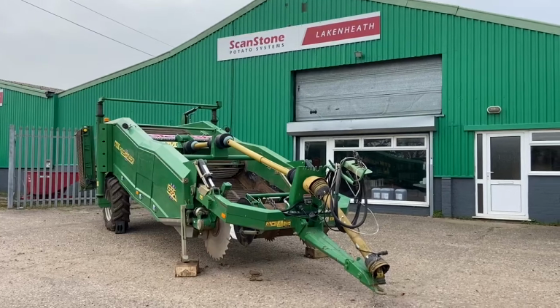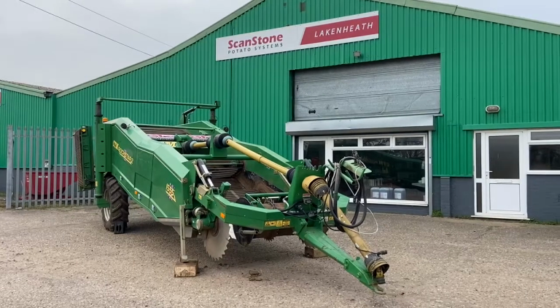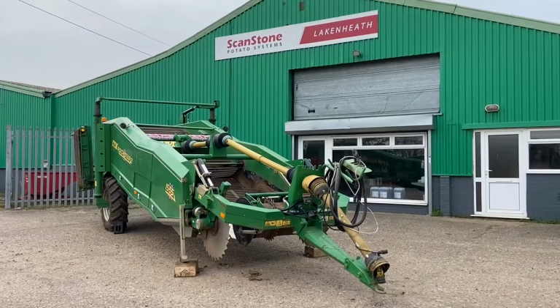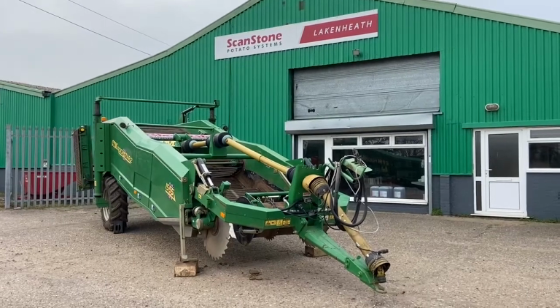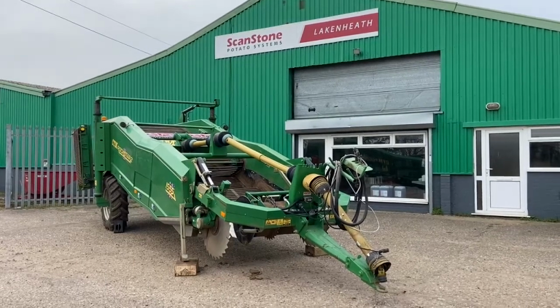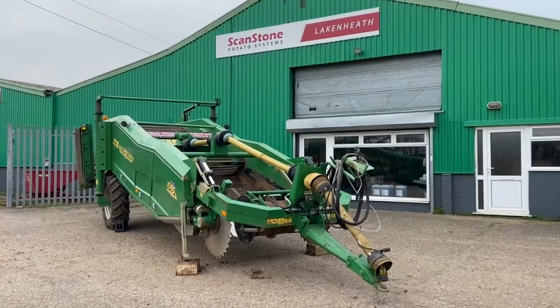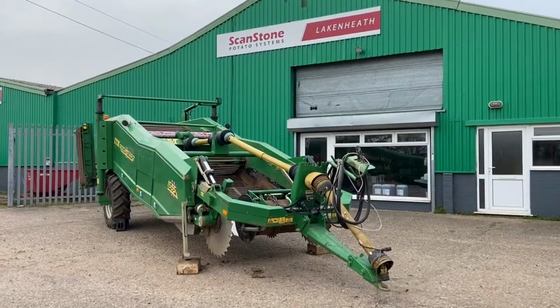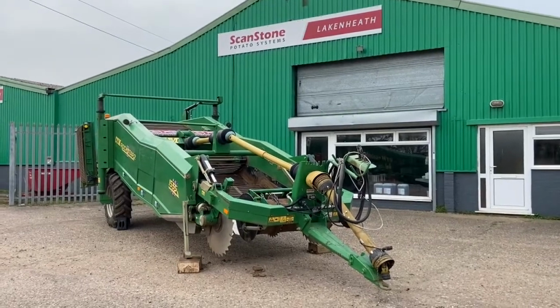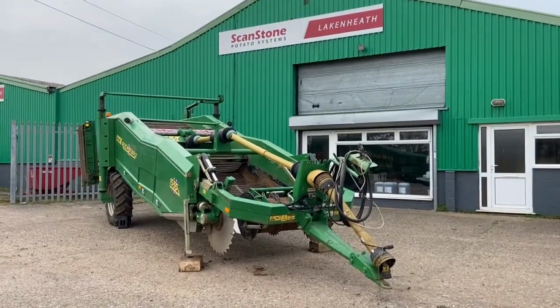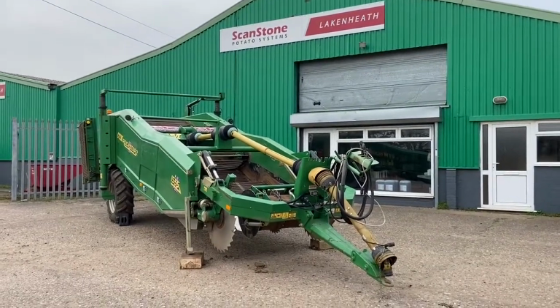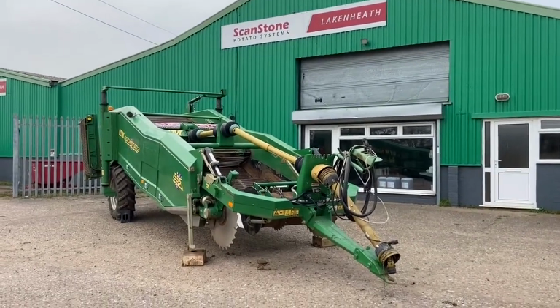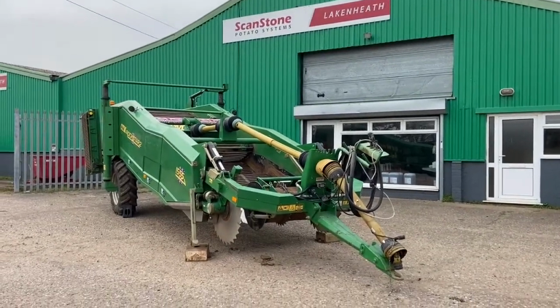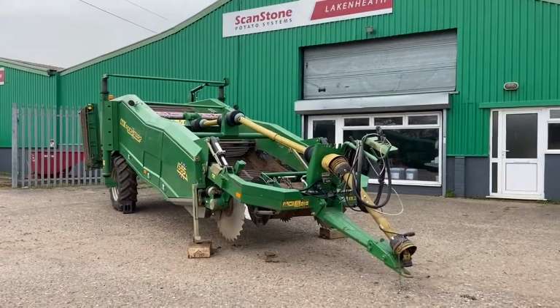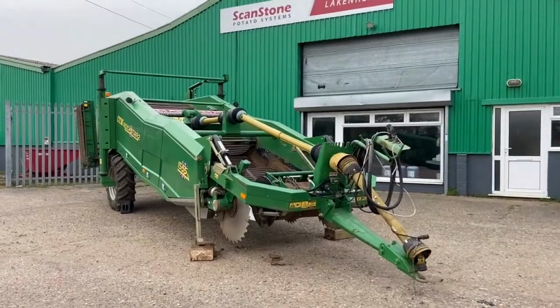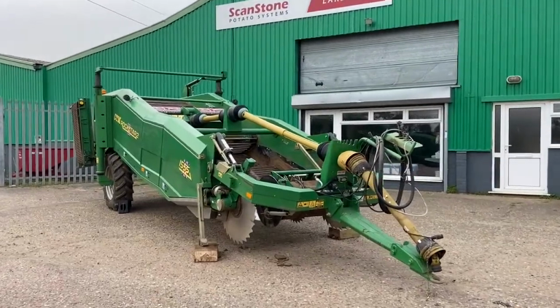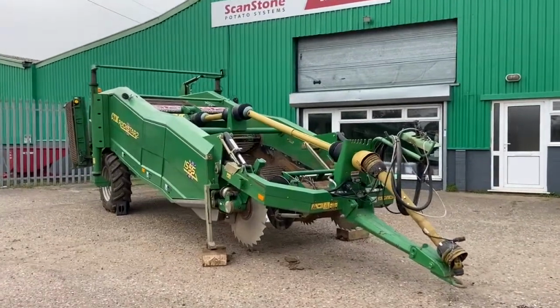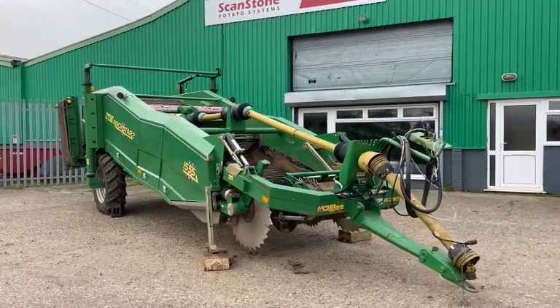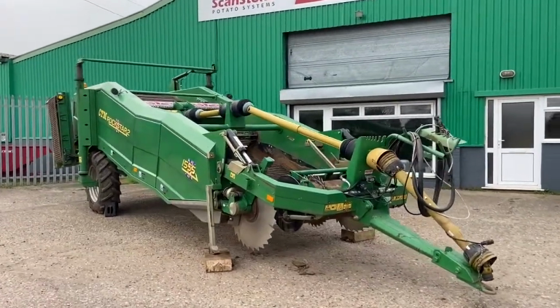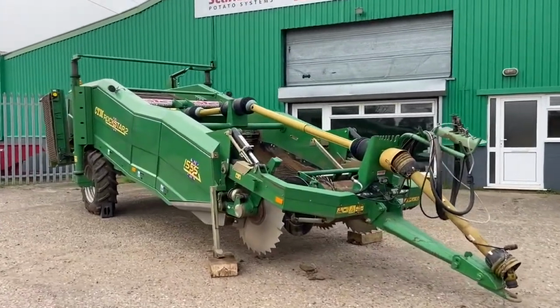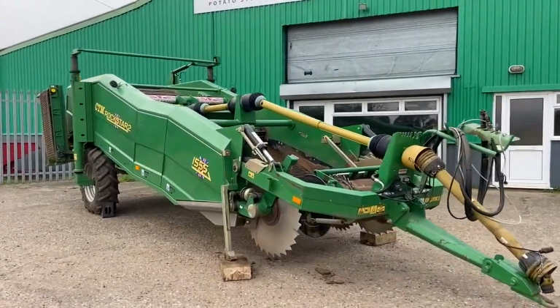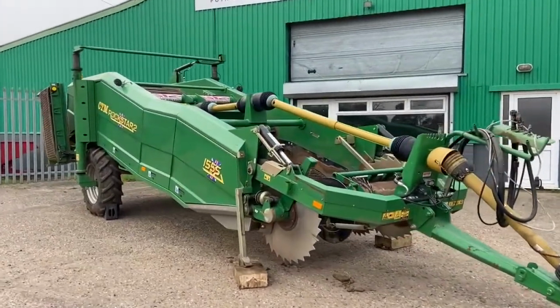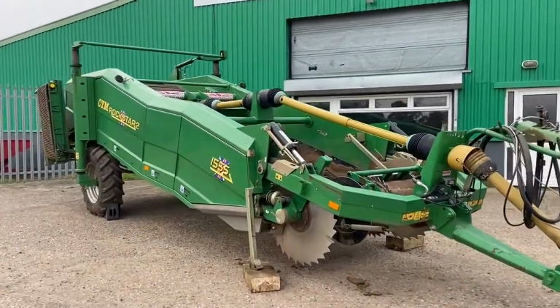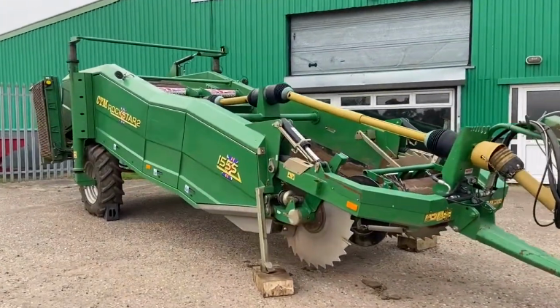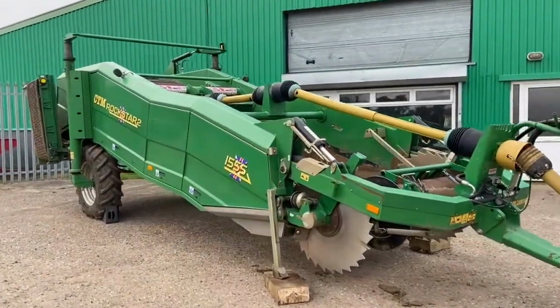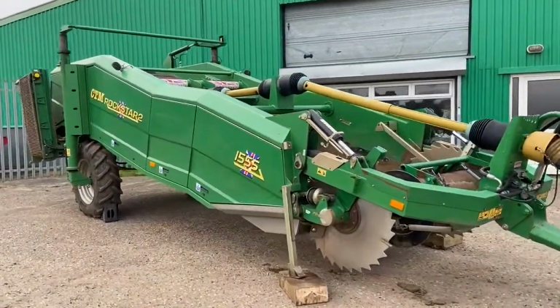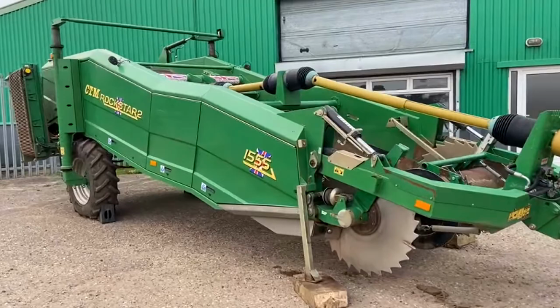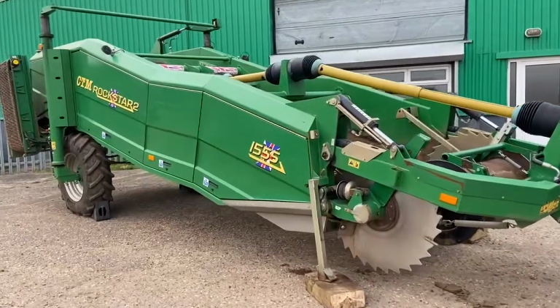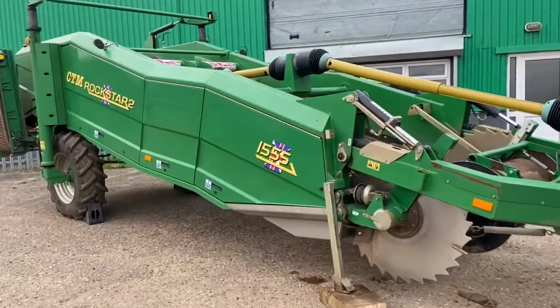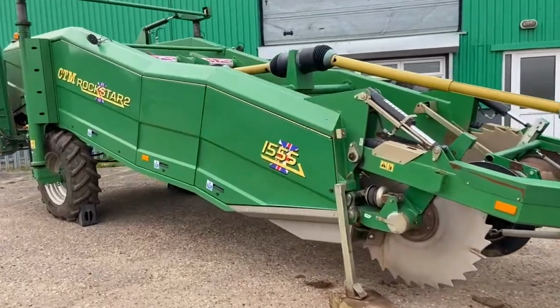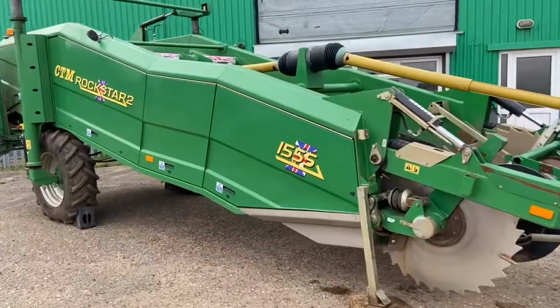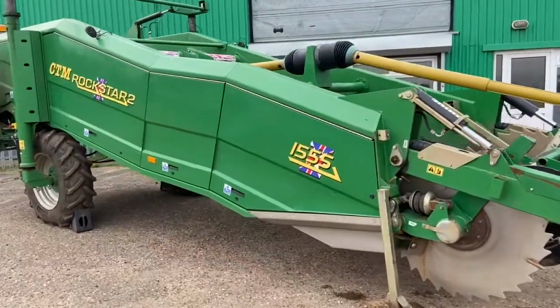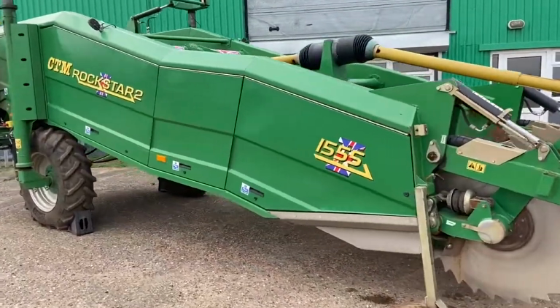Hi folks, it's Mick Murphy here from Scanstone Lakenheath. This week's machine of the week is a 2018 CTM Rockstar II 1555.